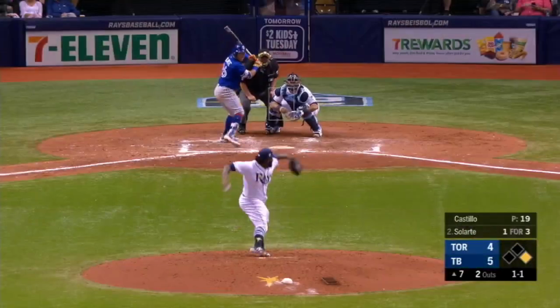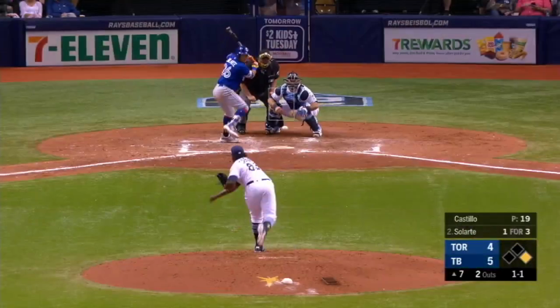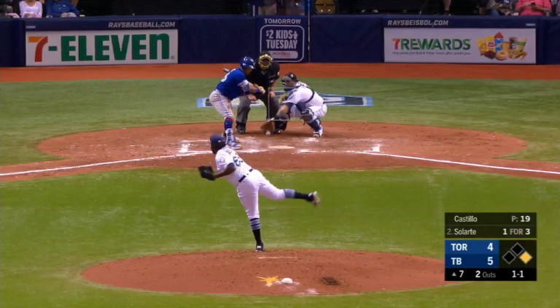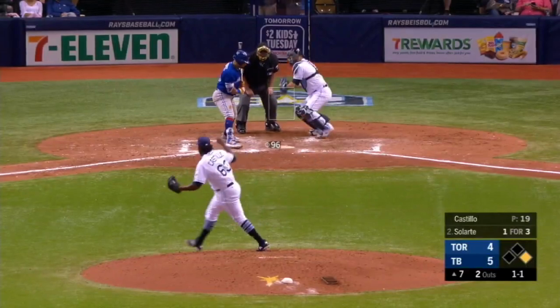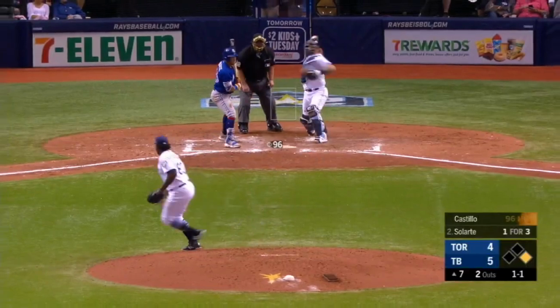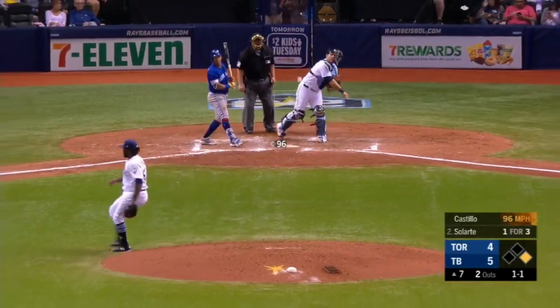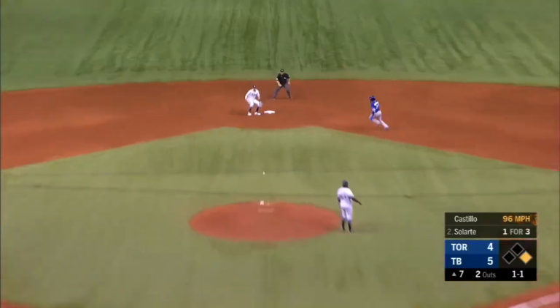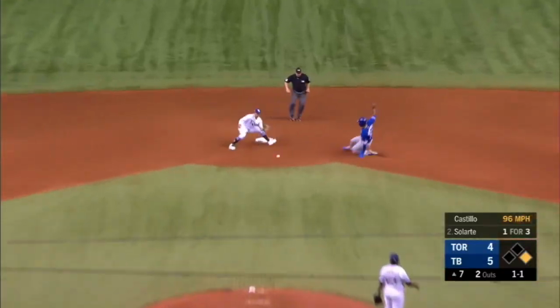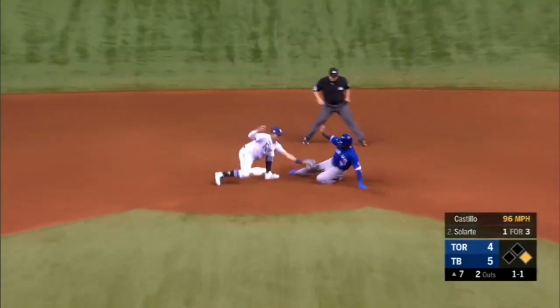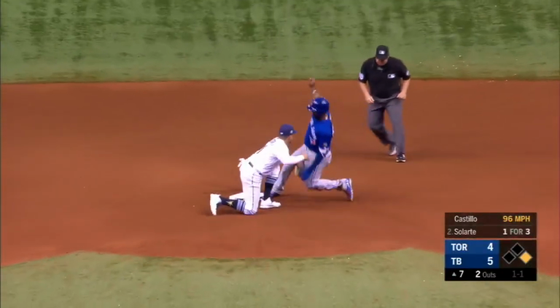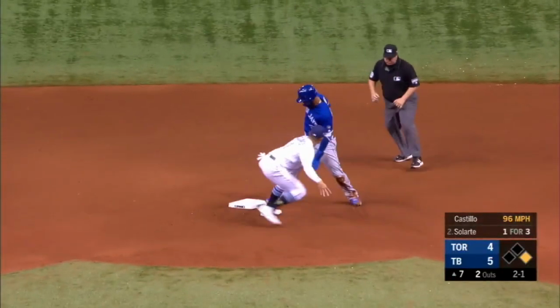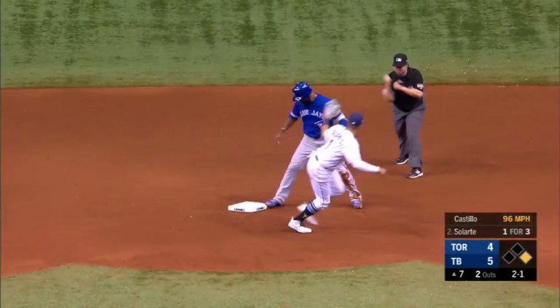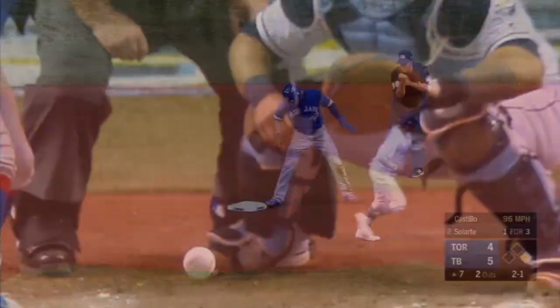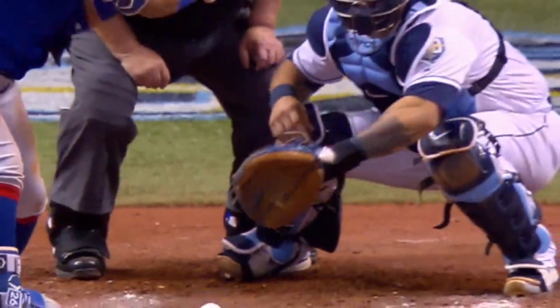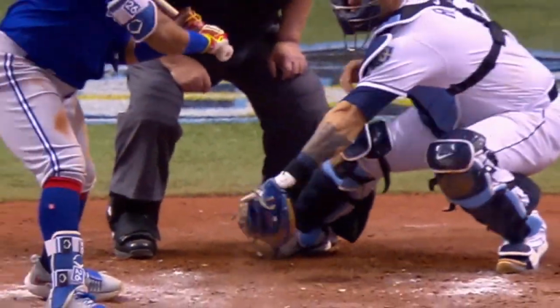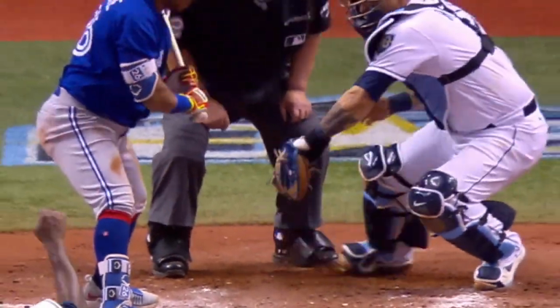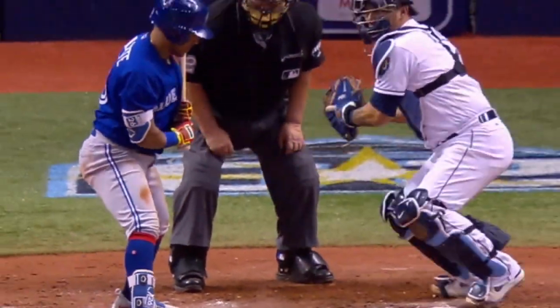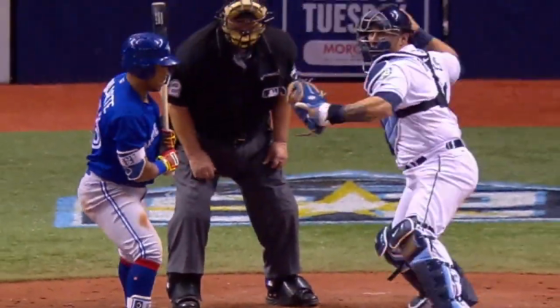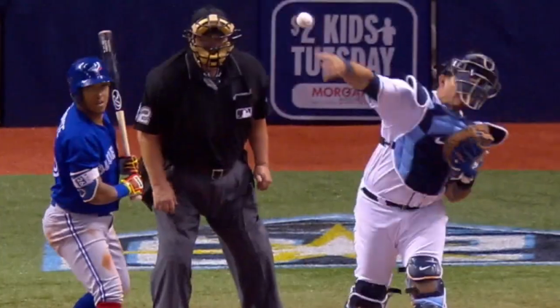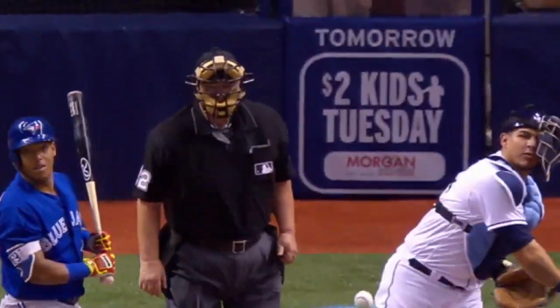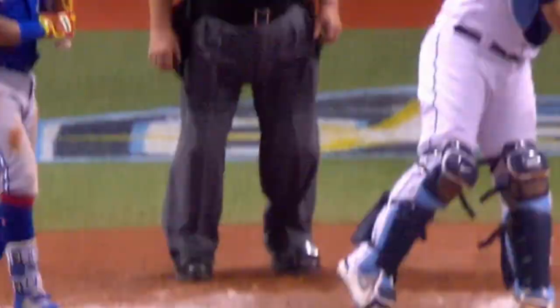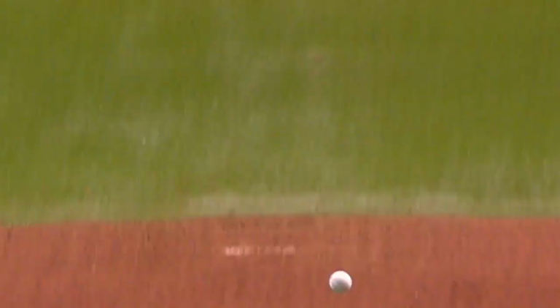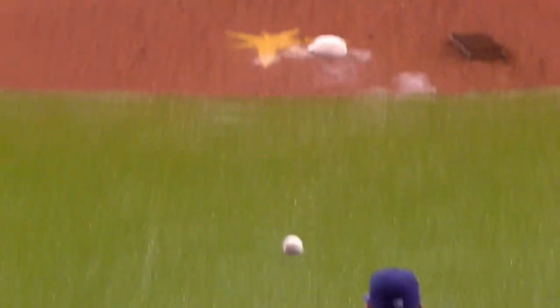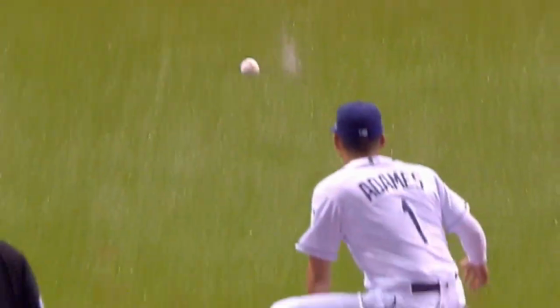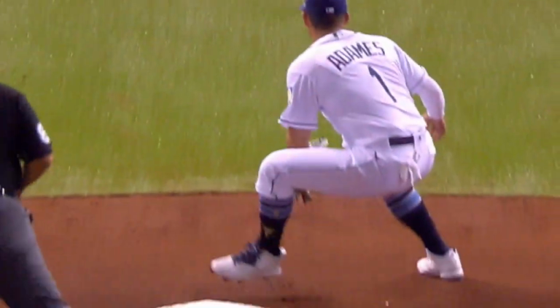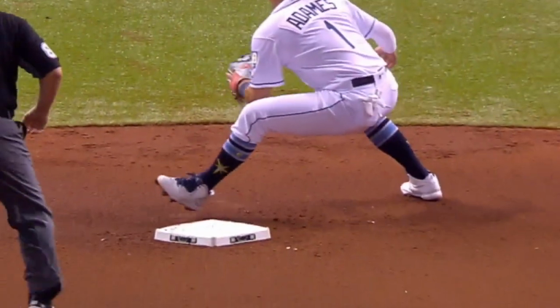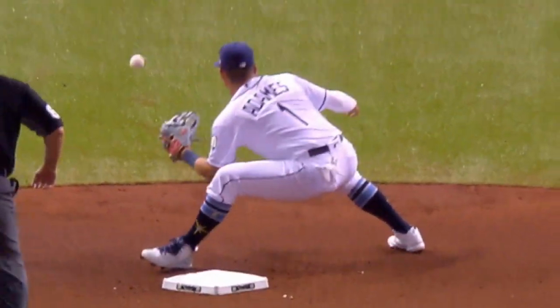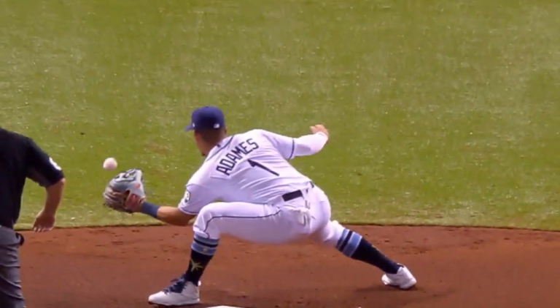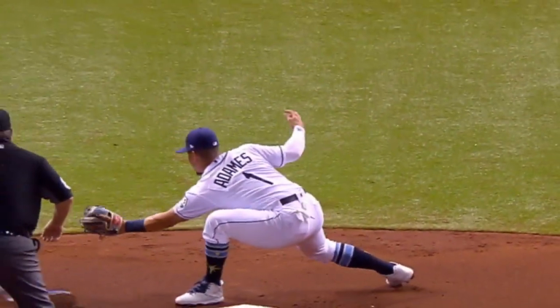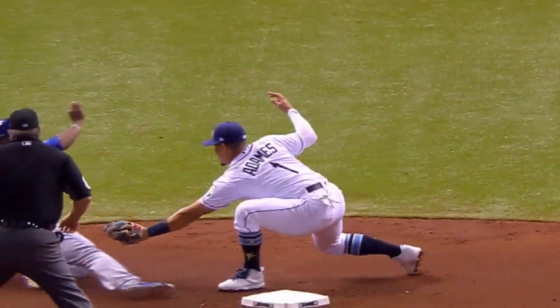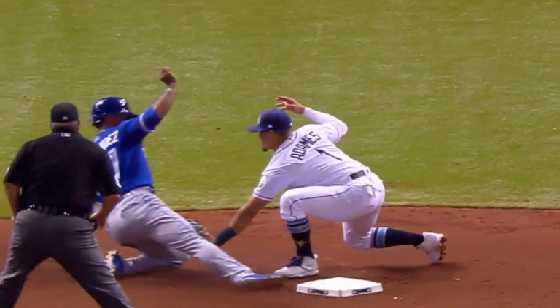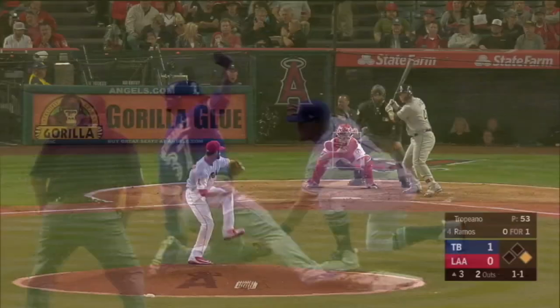Runner takes off. Pitch down. Throw will one-hop in. They got a chance to get him out at second base. Hernandez caught stealing to end the top of the seventh.